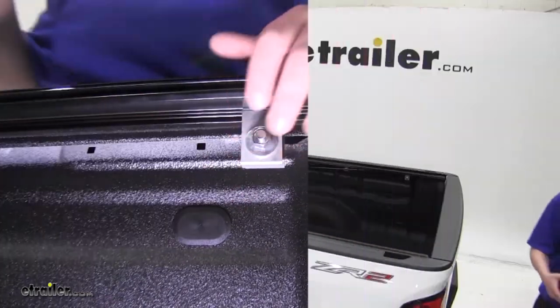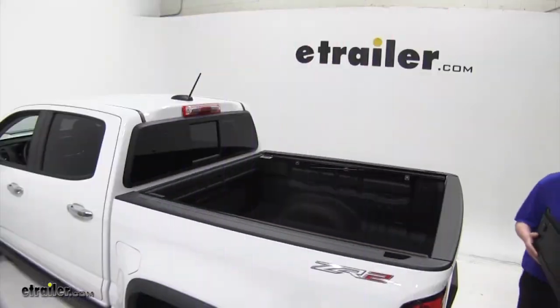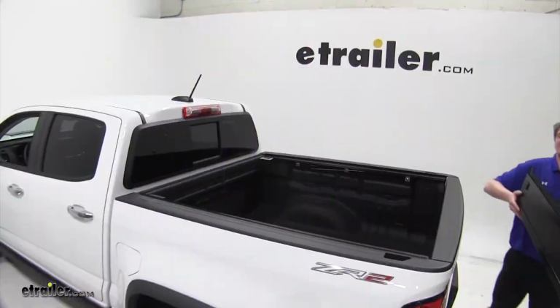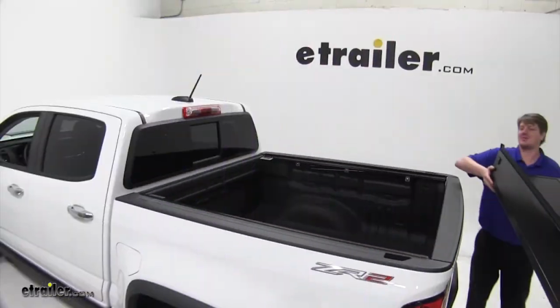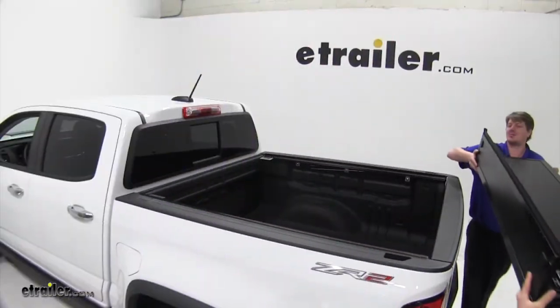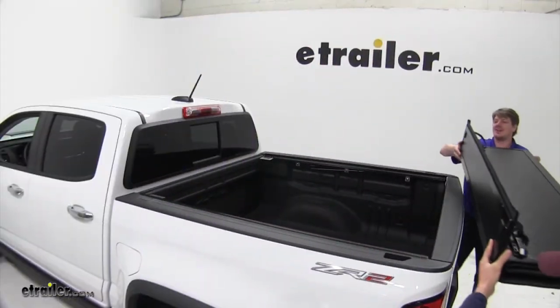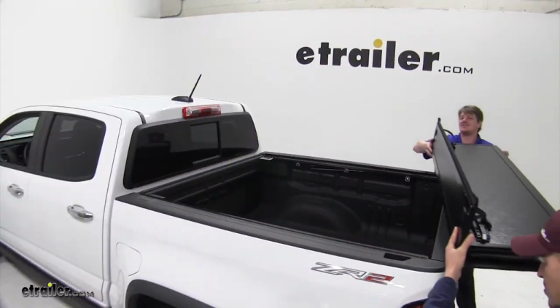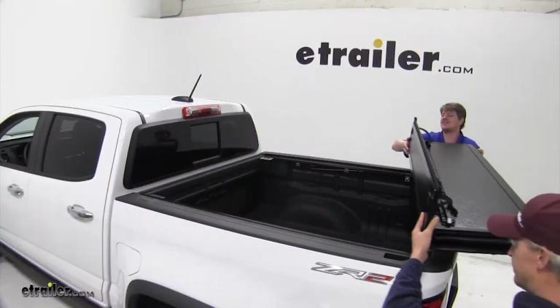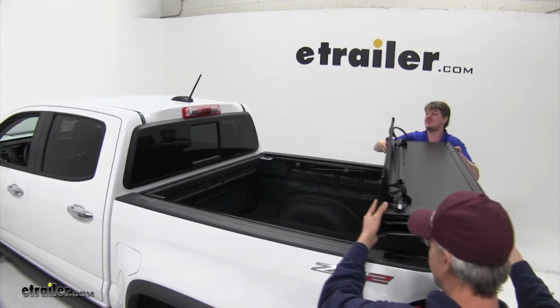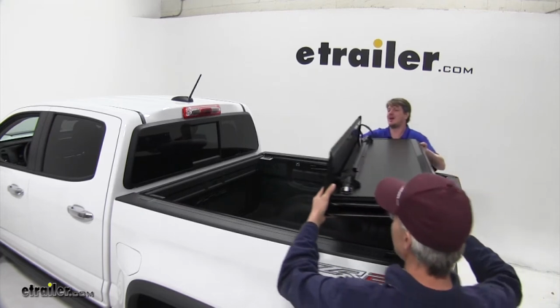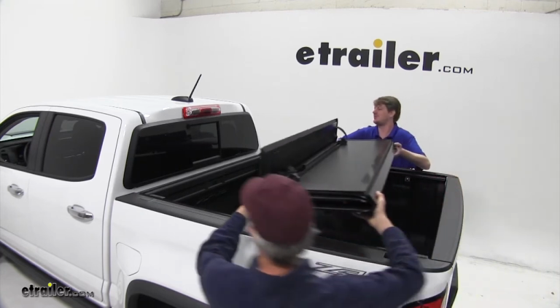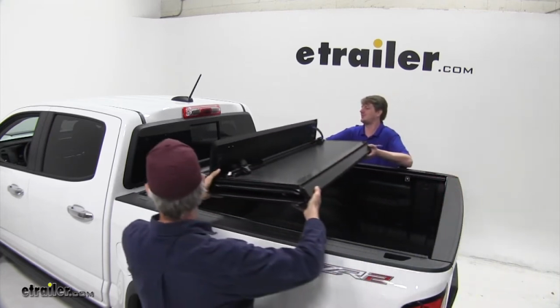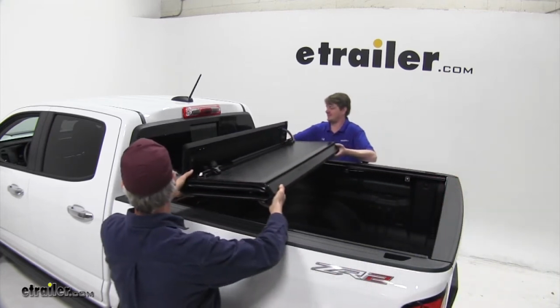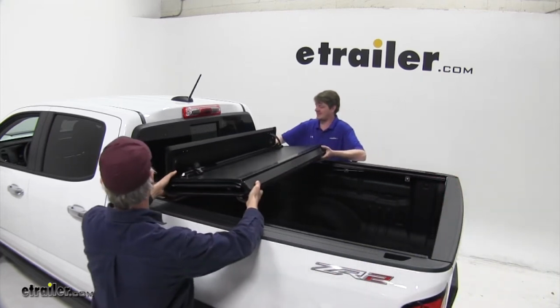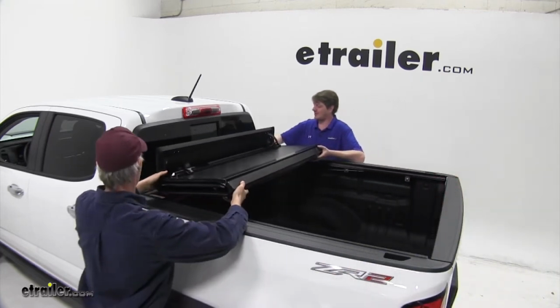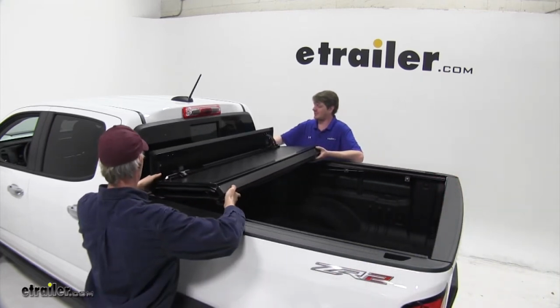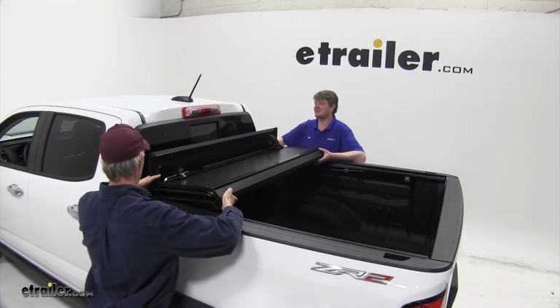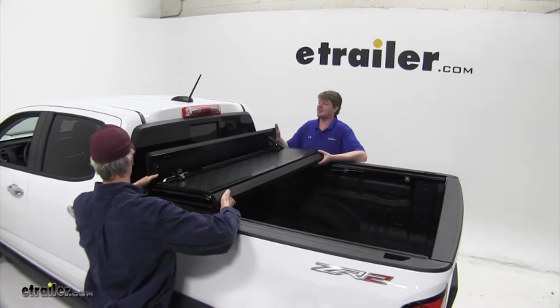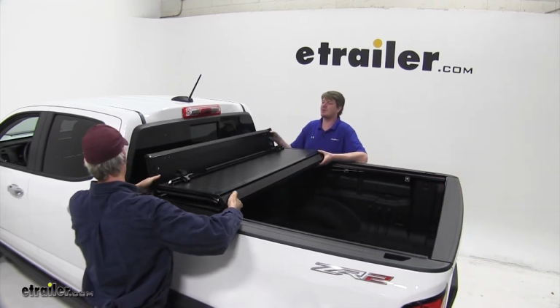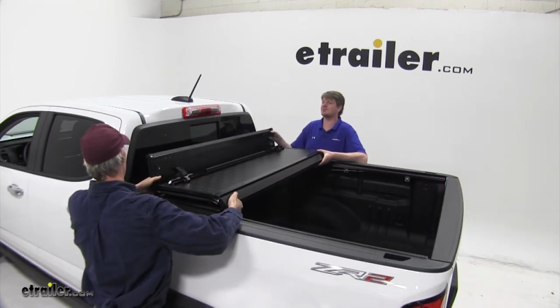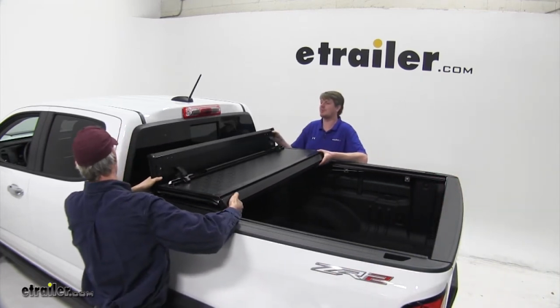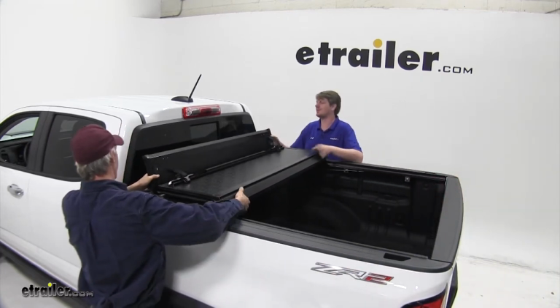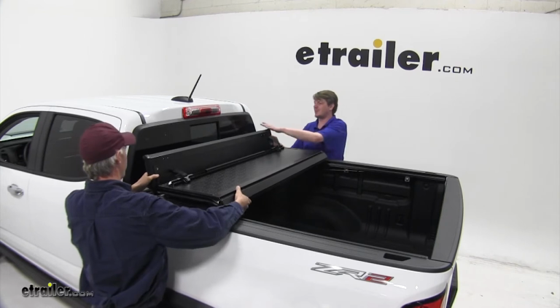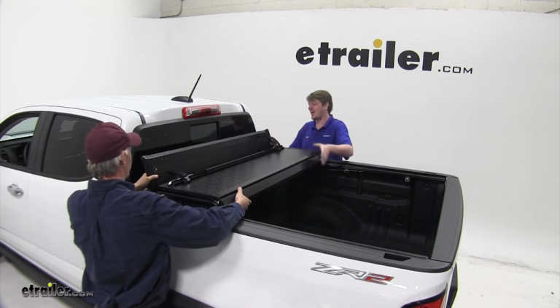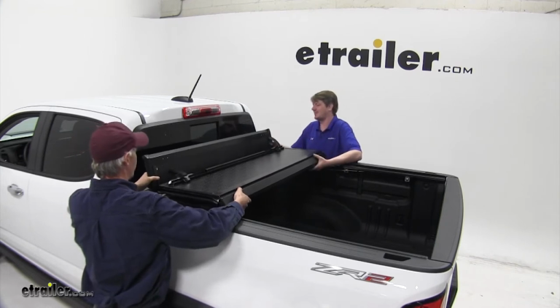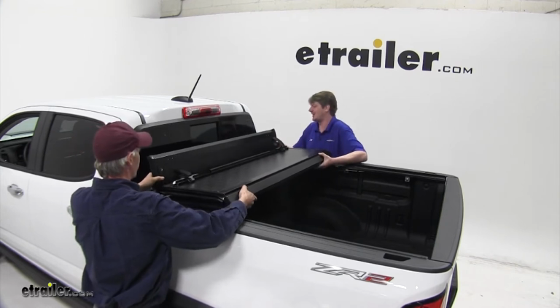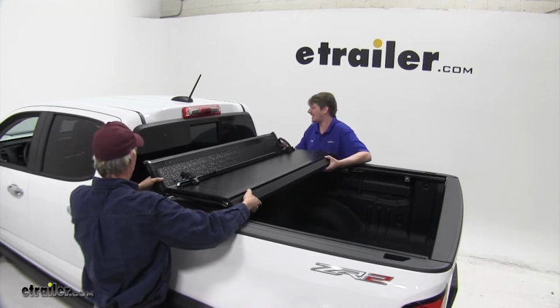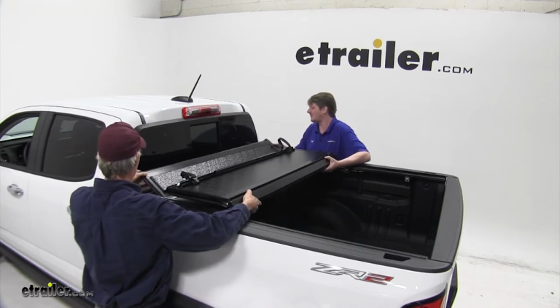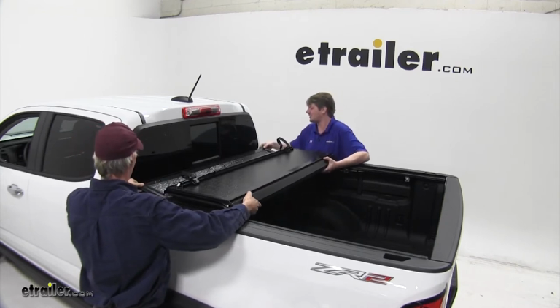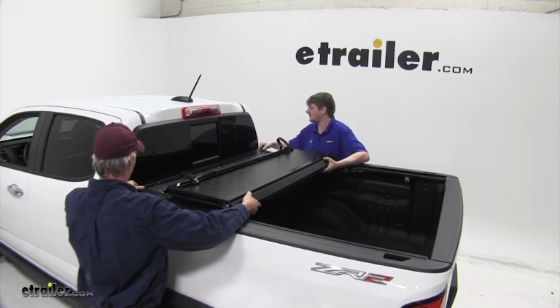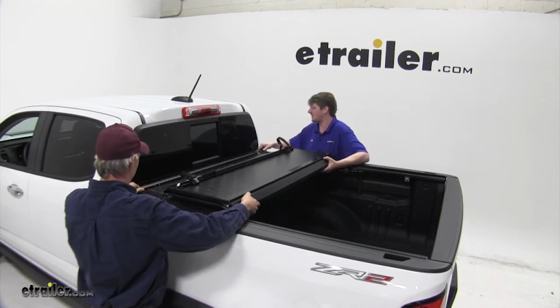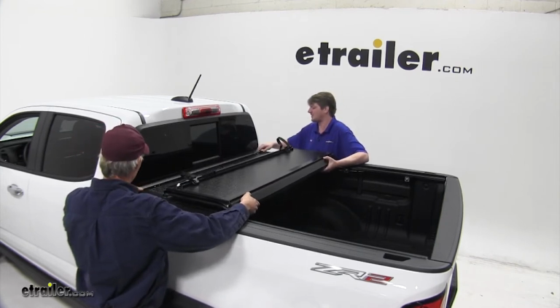You're going to want to grab an extra pair of hands to help lift your tonneau cover into place. Put the smaller panel towards the cab and line it up with the seal that we put in place earlier.